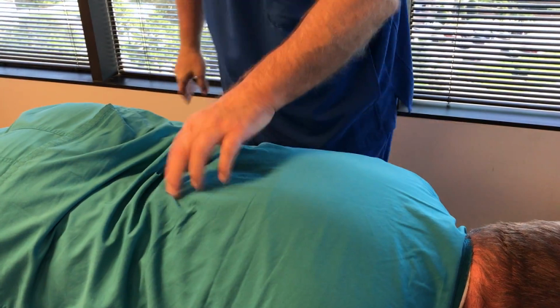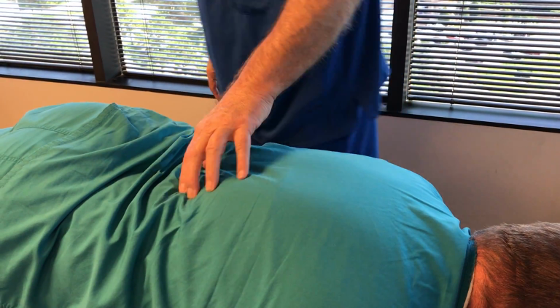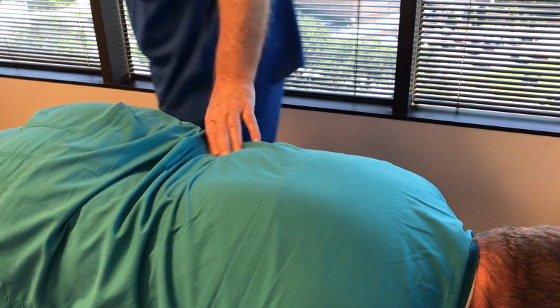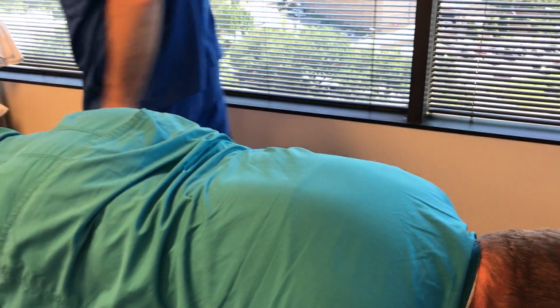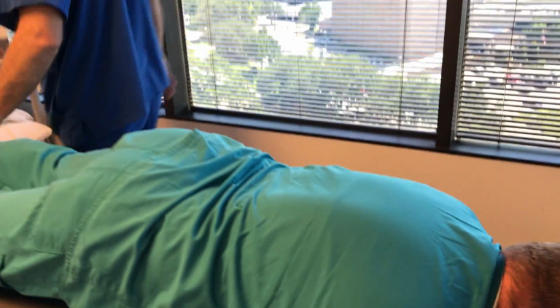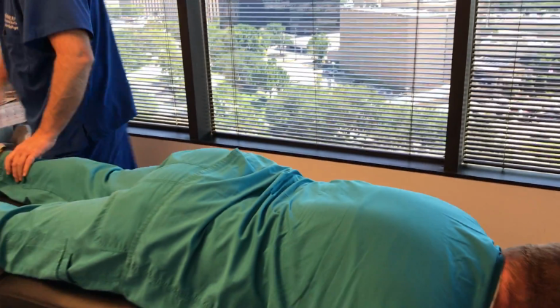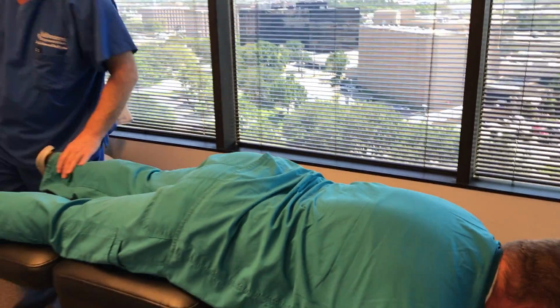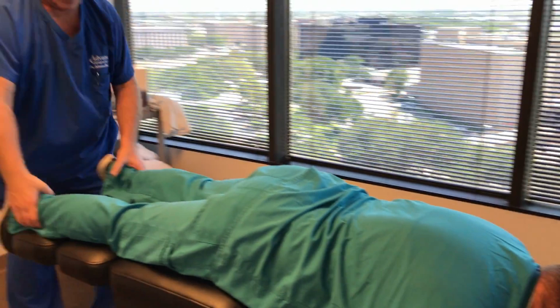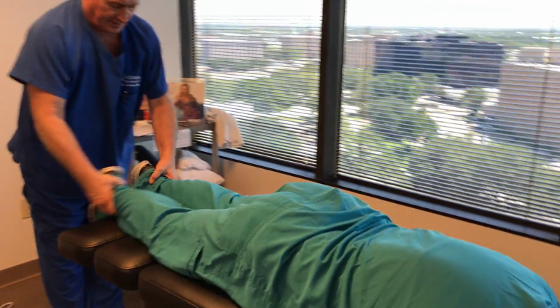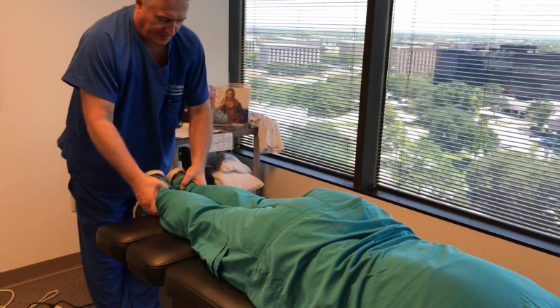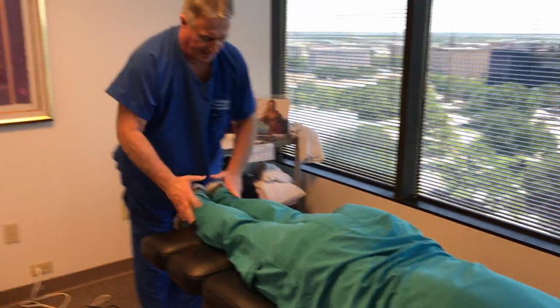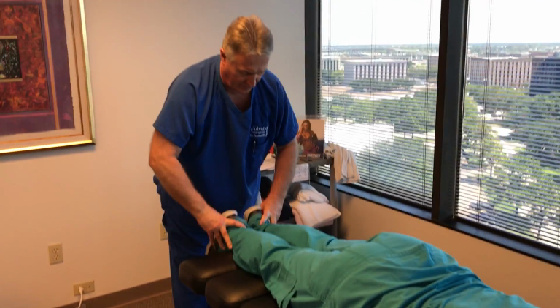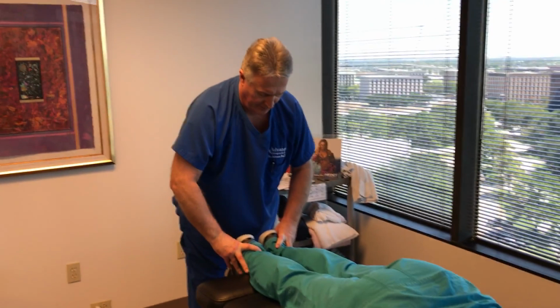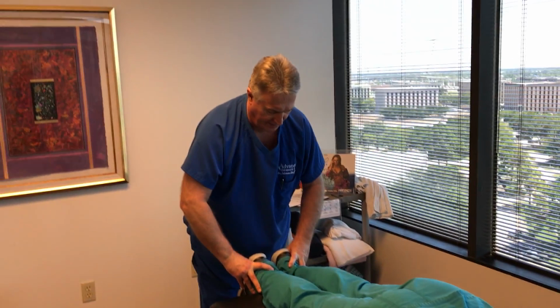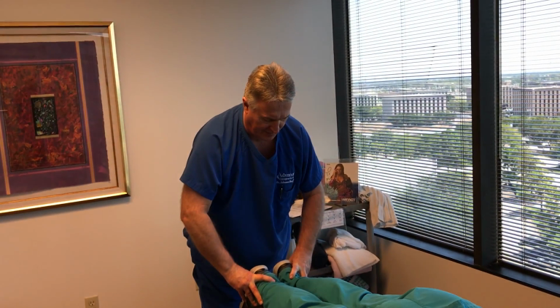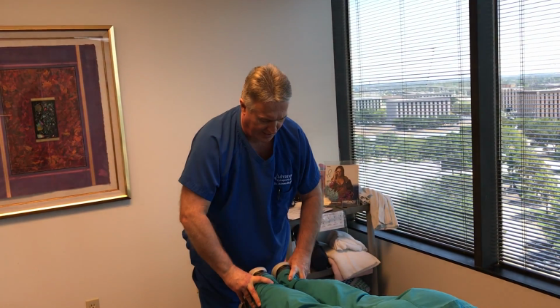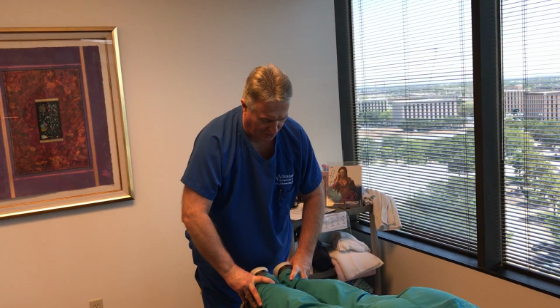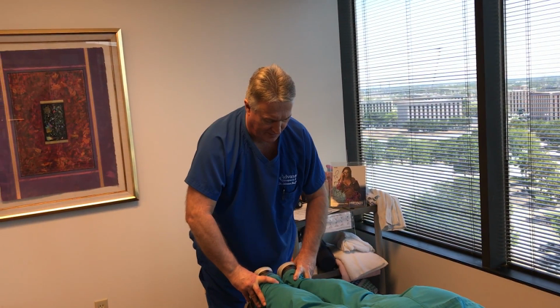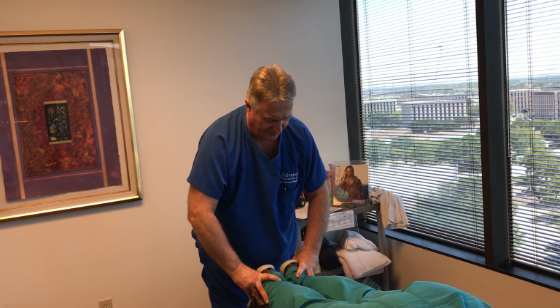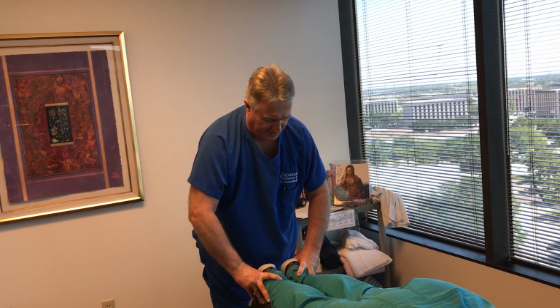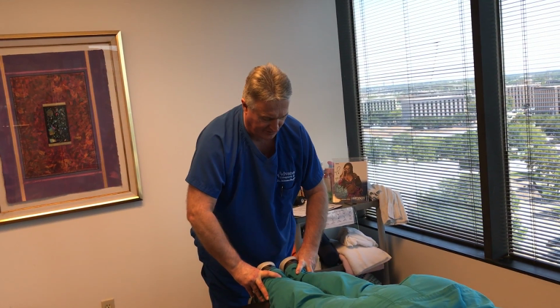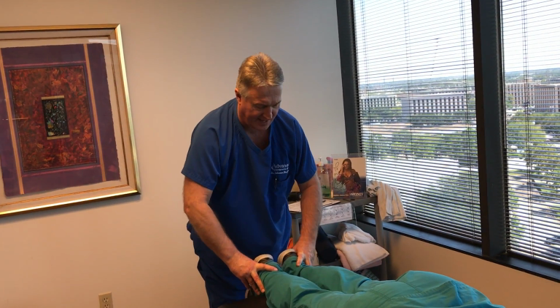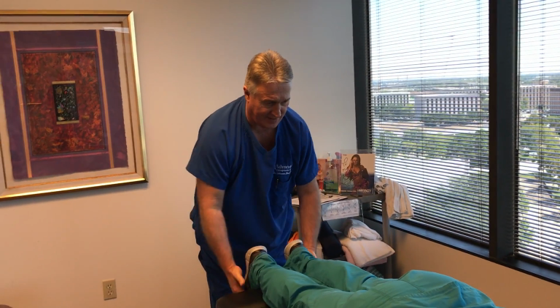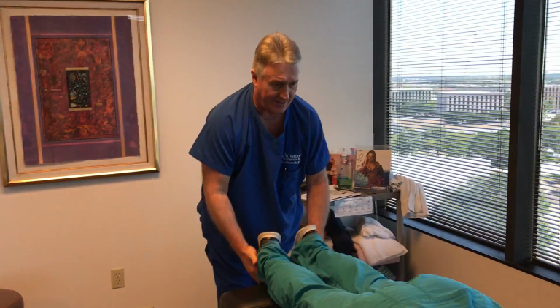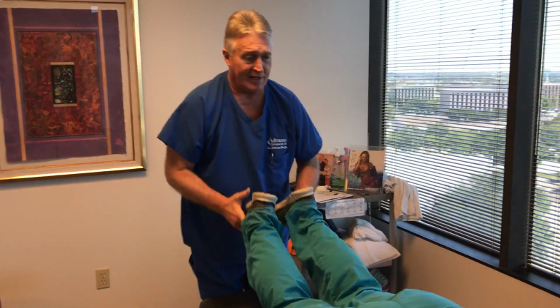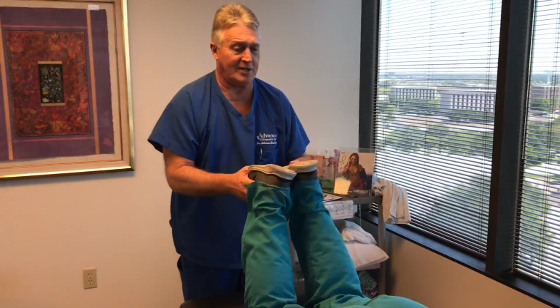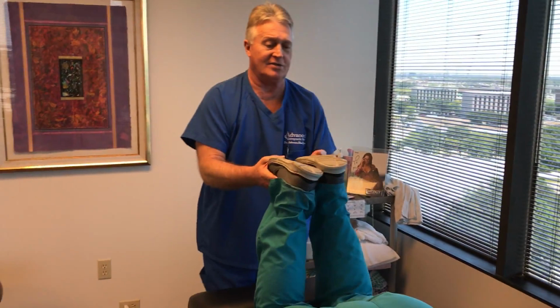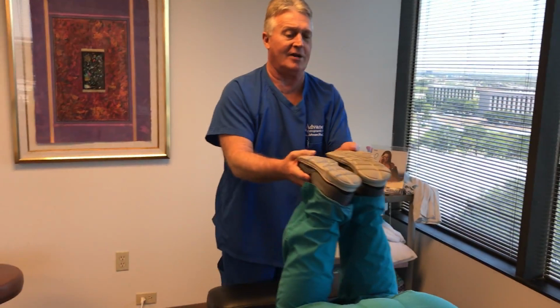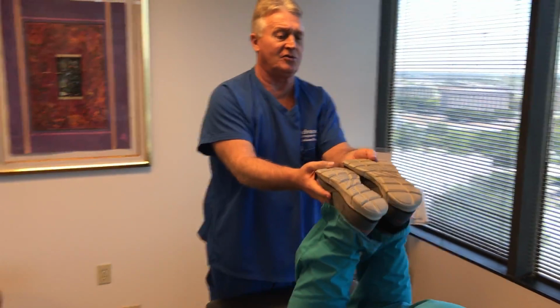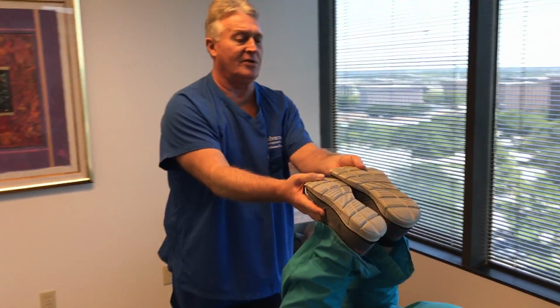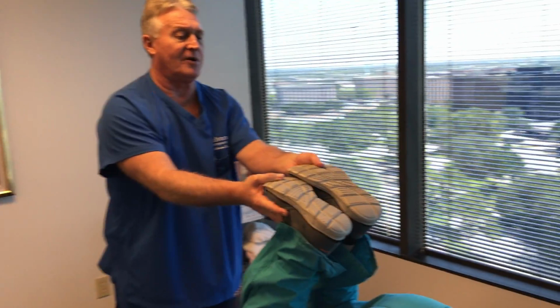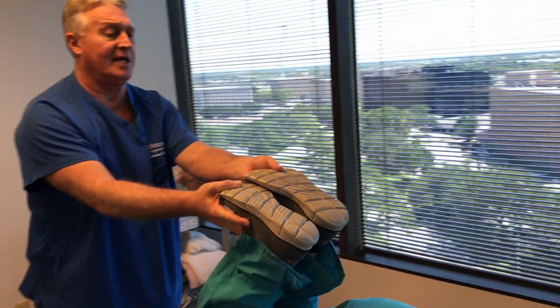I'm going to put you on the knee chest table today. Now remember how your leg was short by about a half an inch? It's exactly even now. And I bet you this already feels smoother than the first one did.